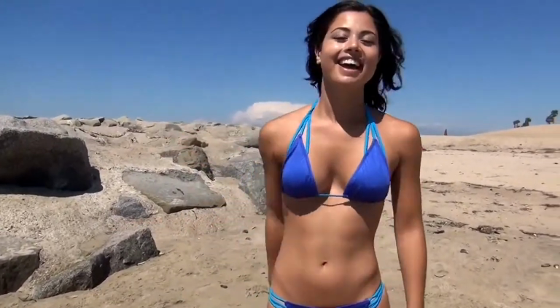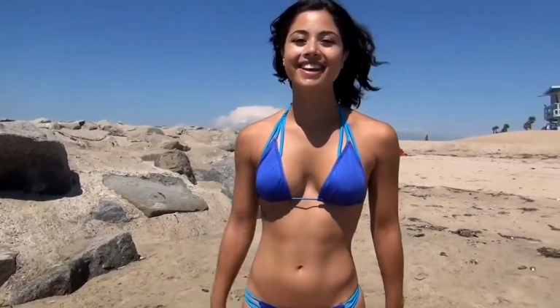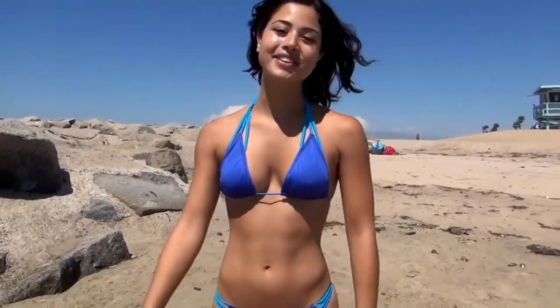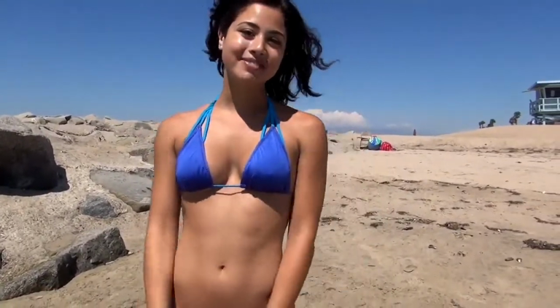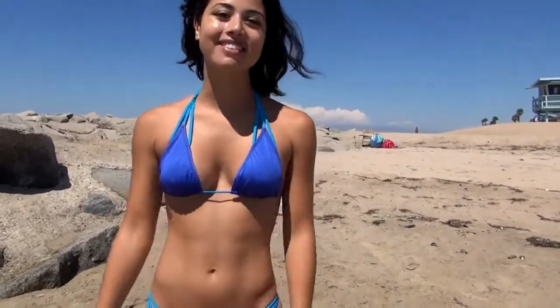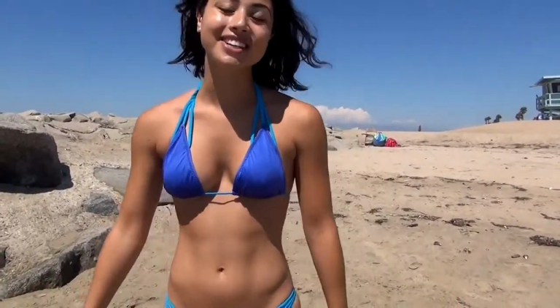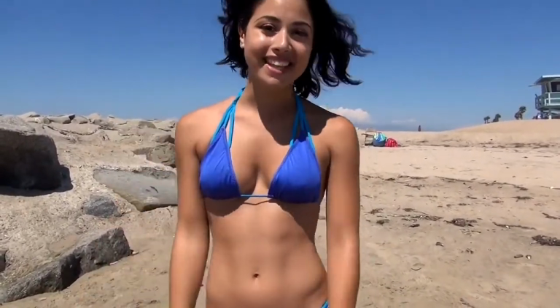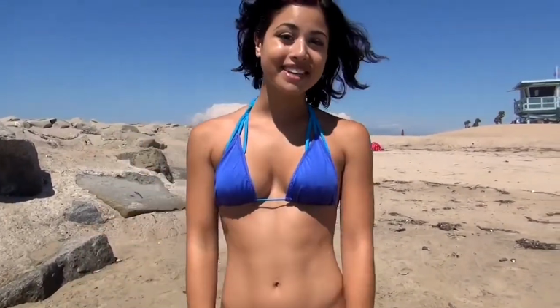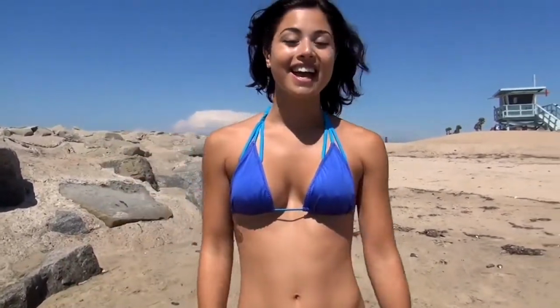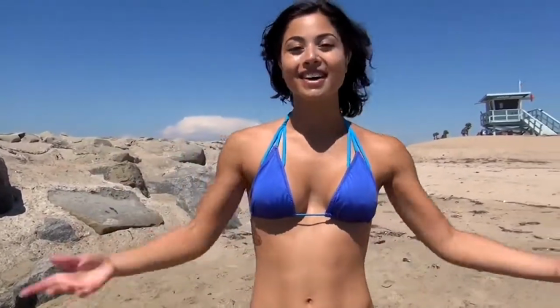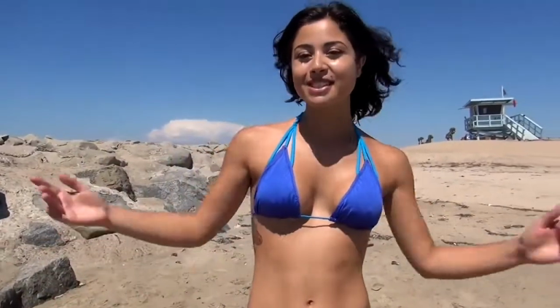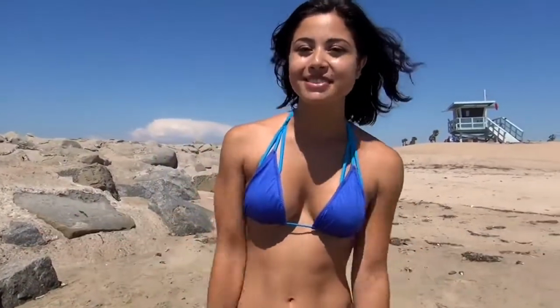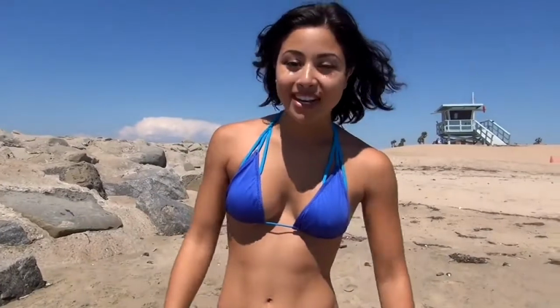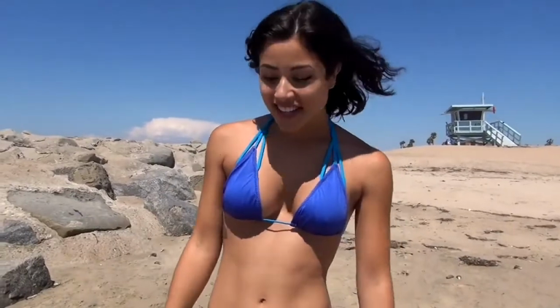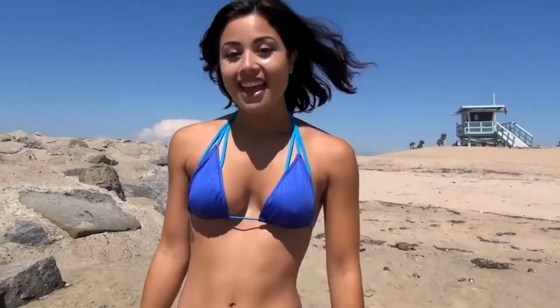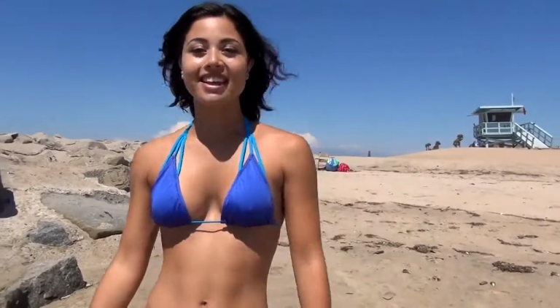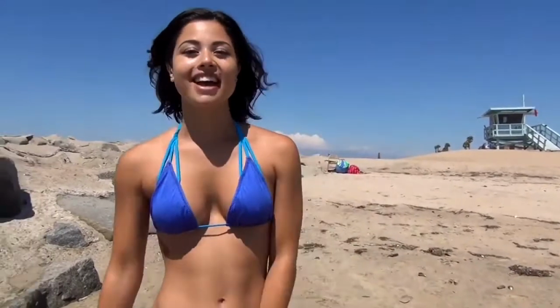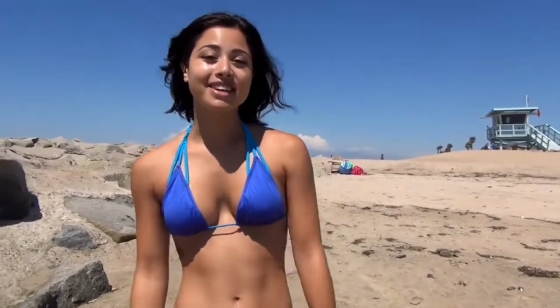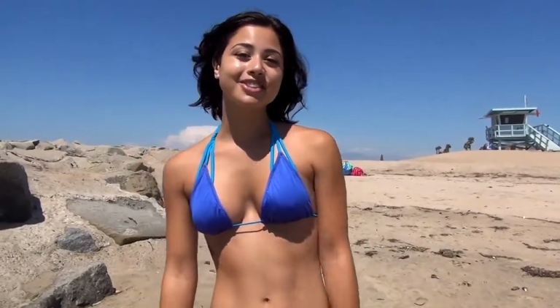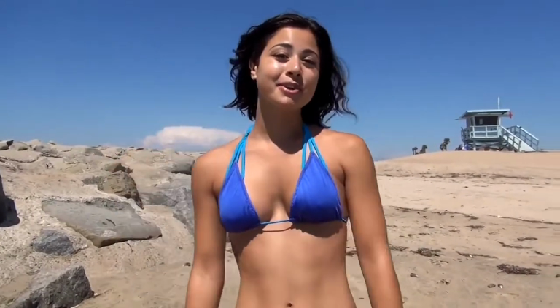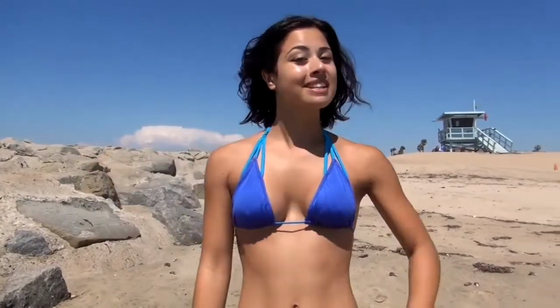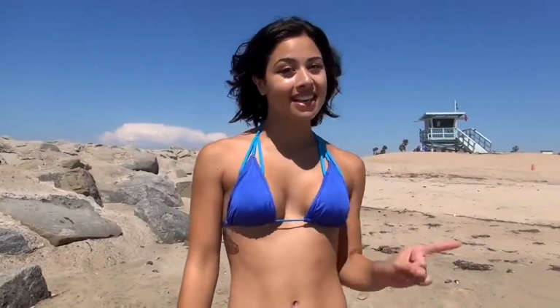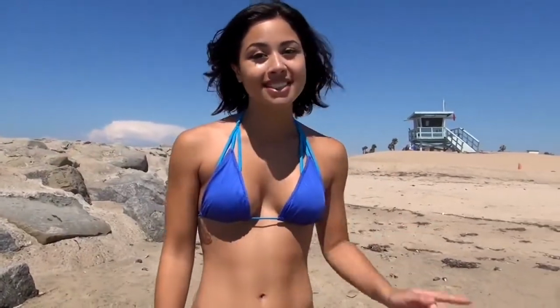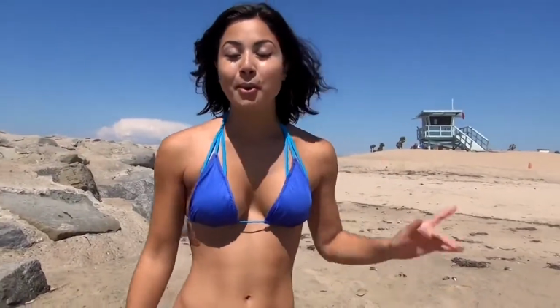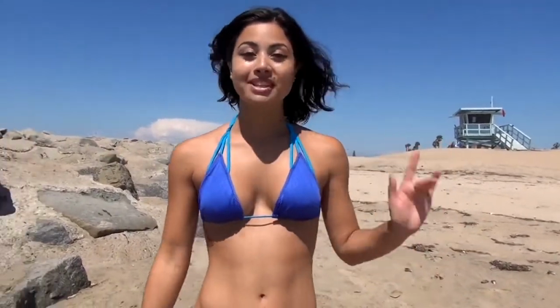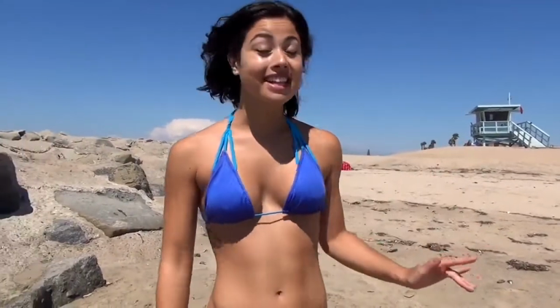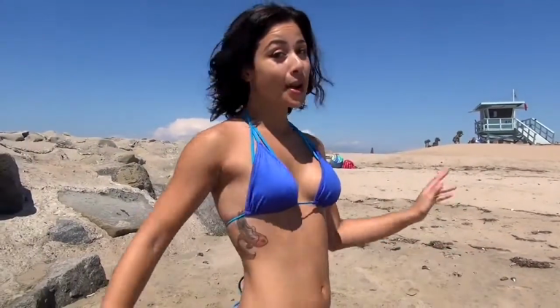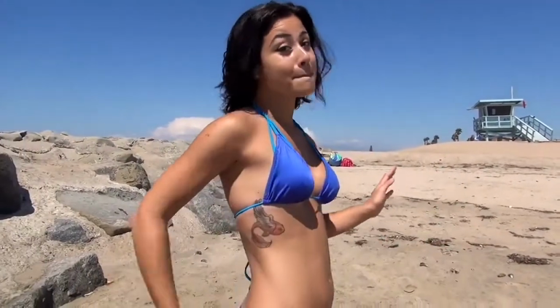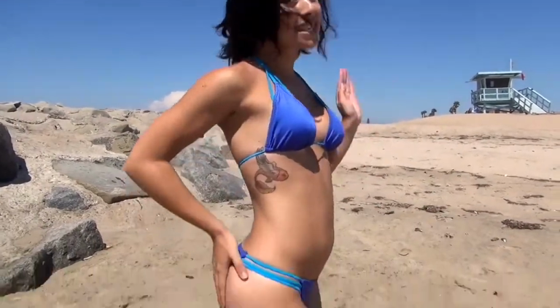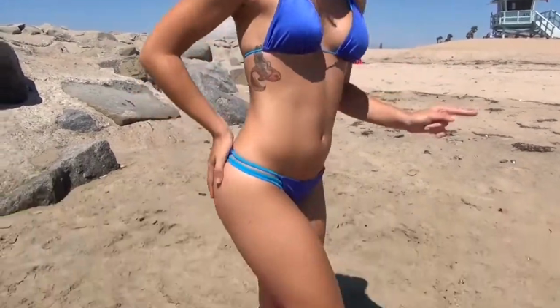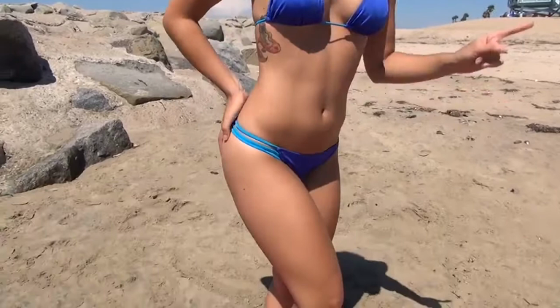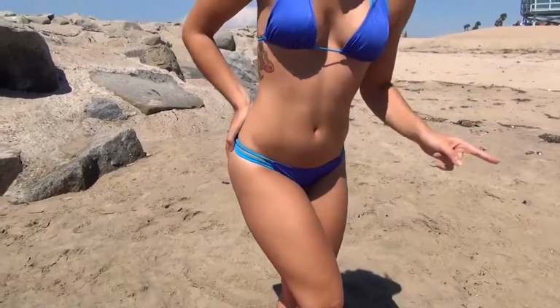Hi everyone, my name is Carol Selemi. I'm a Brazilian model and I'm going to show you my sexy Brazilian butt lifting workout.